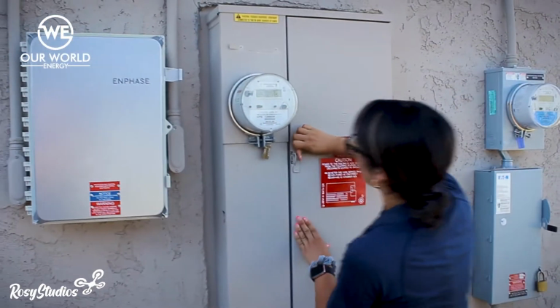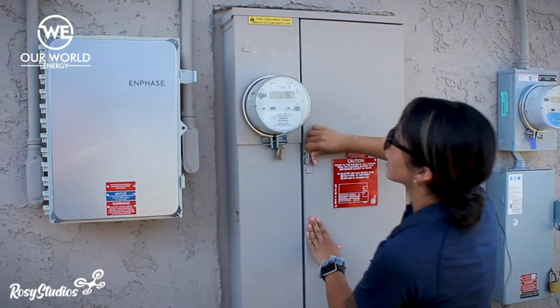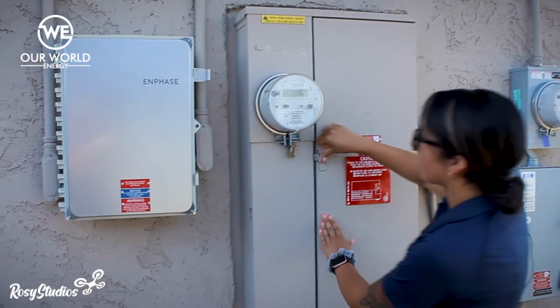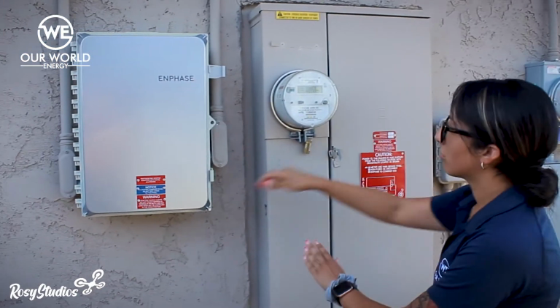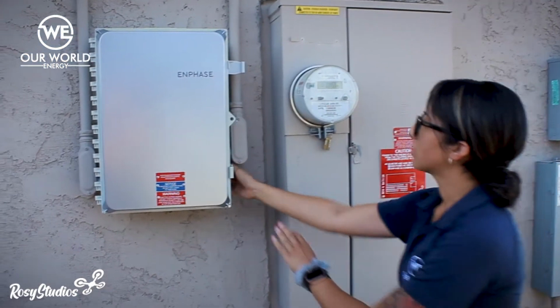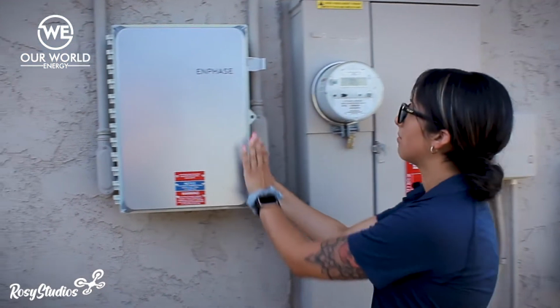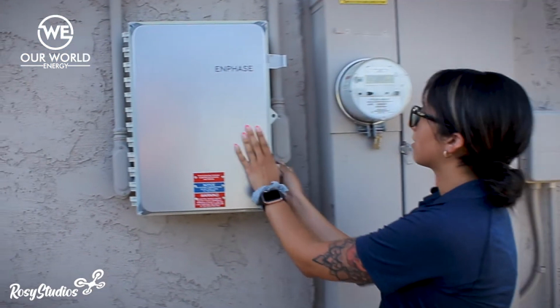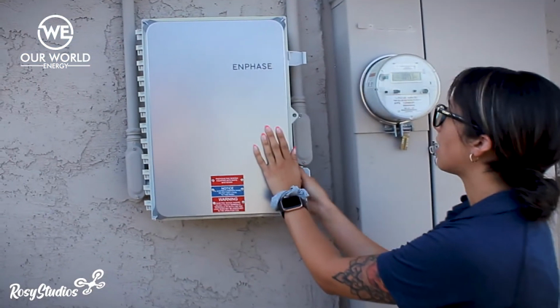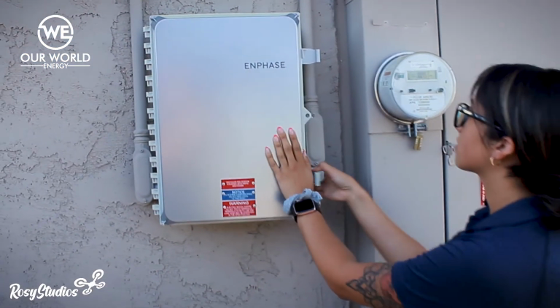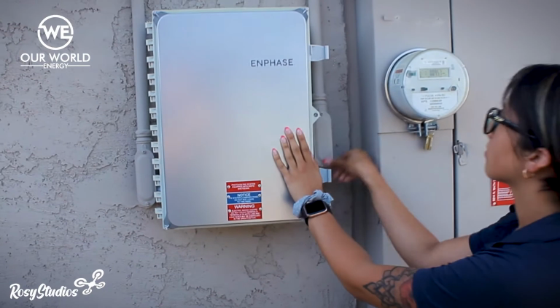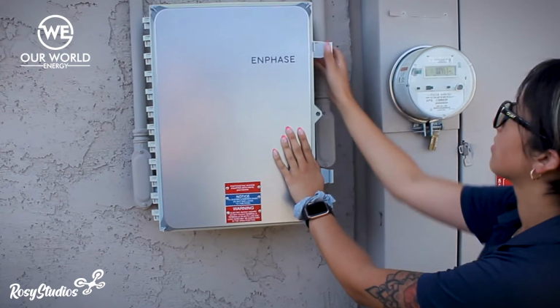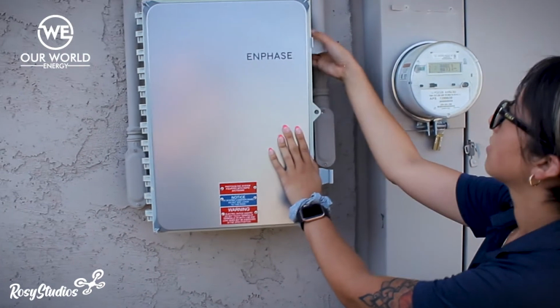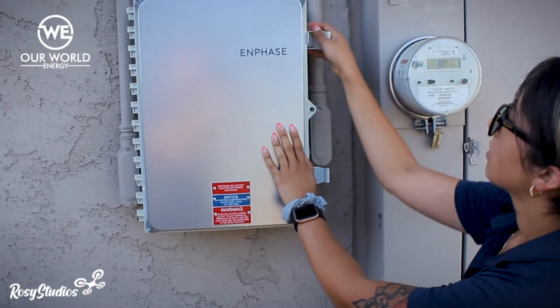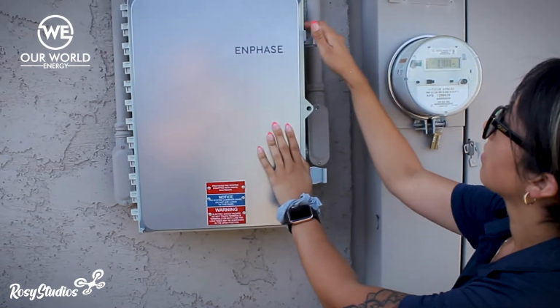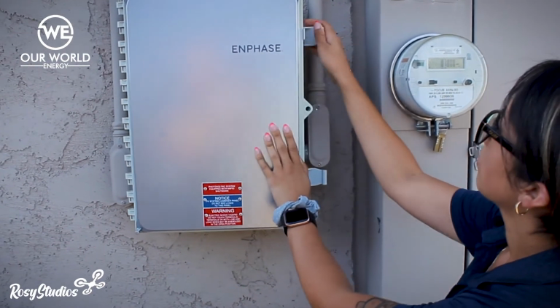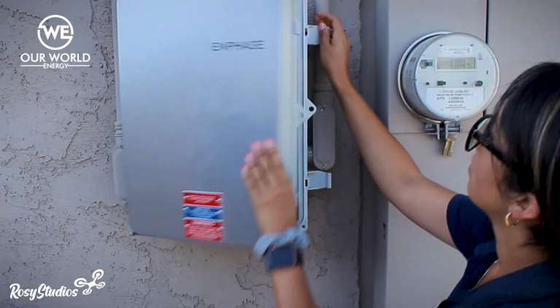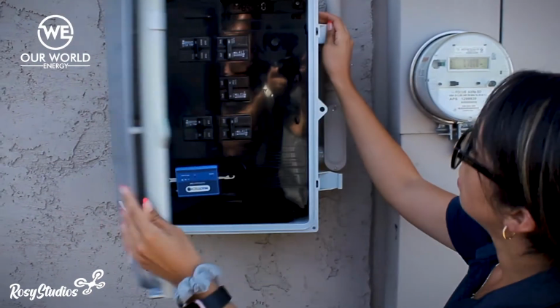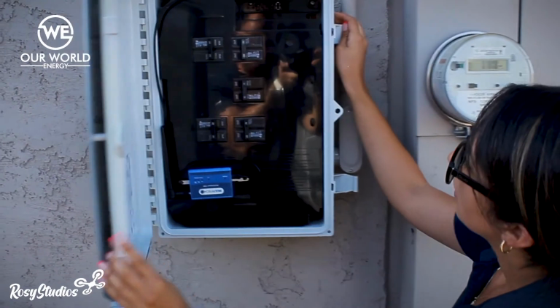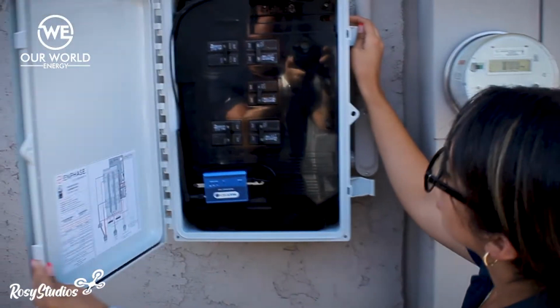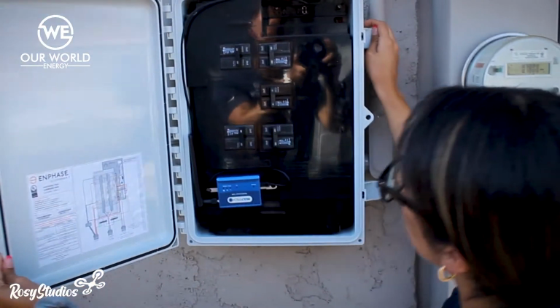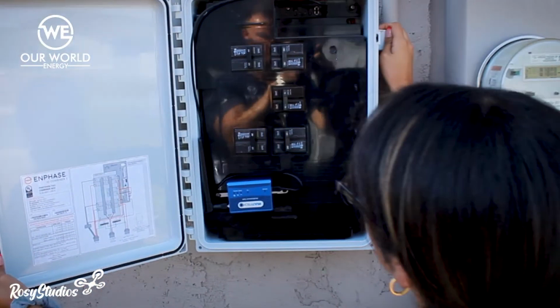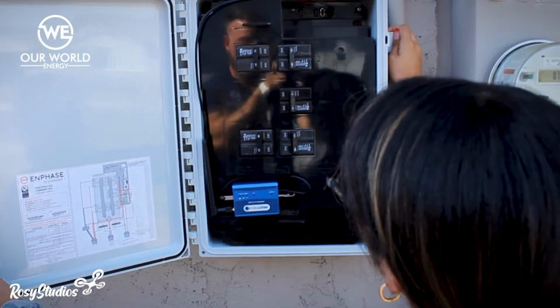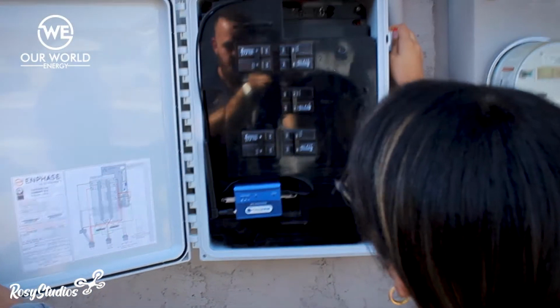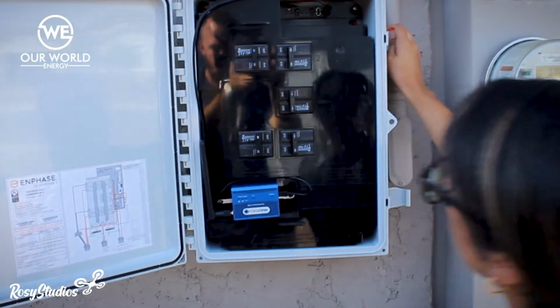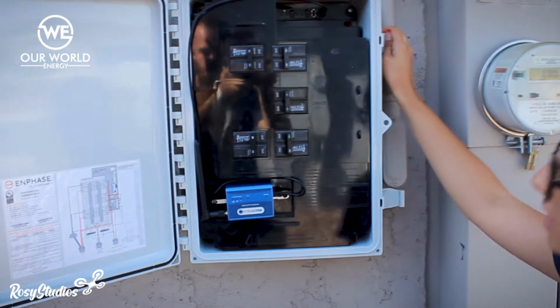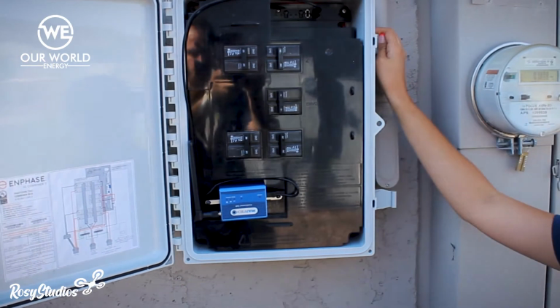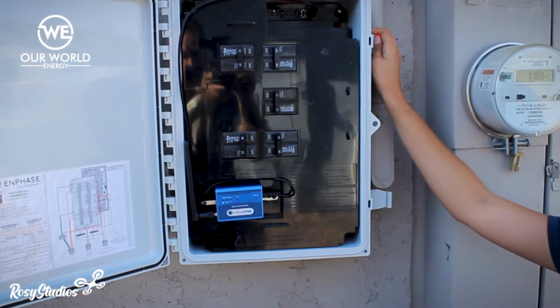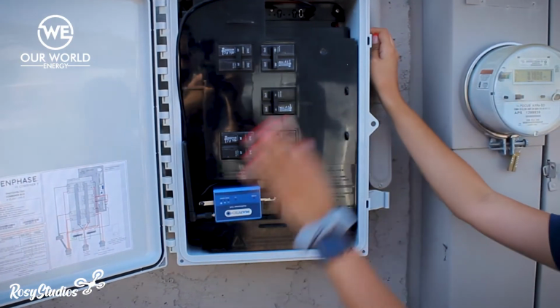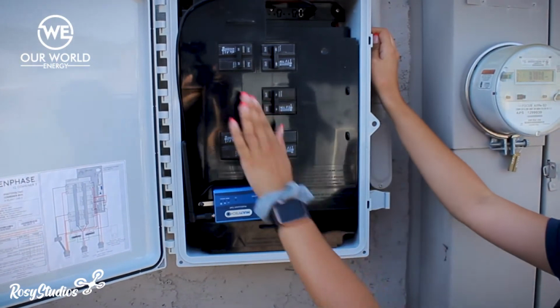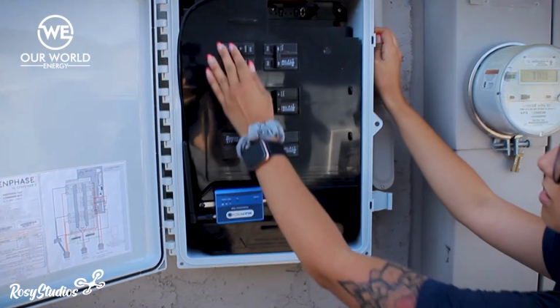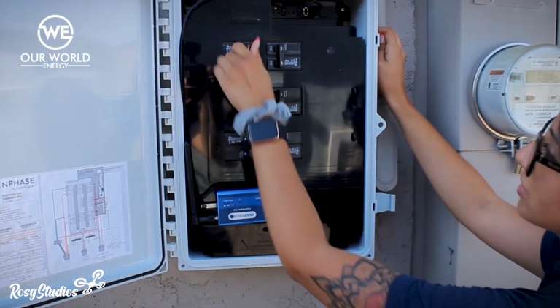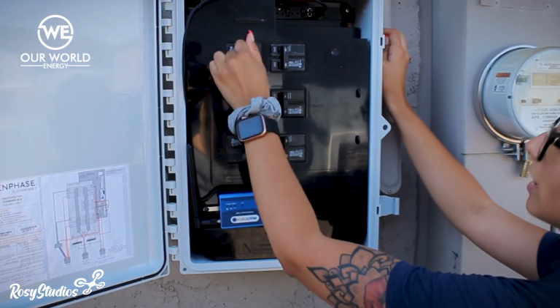Then we're going to head on over to the combiner box, and in no particular order, we want to go ahead and make sure that these are all switched to on as well.